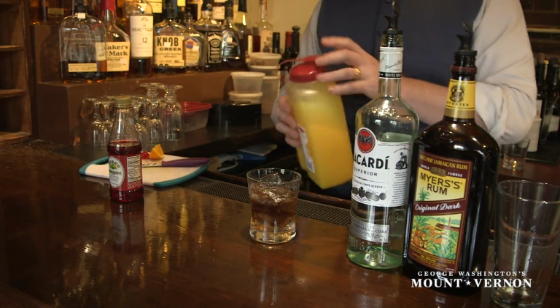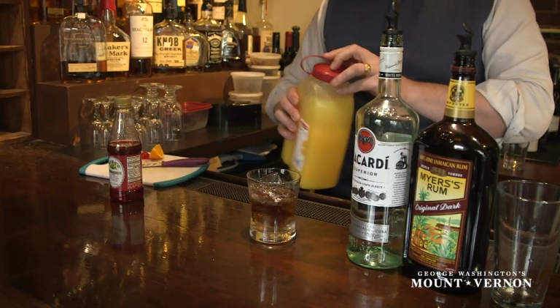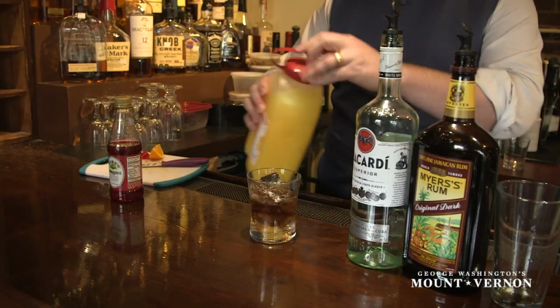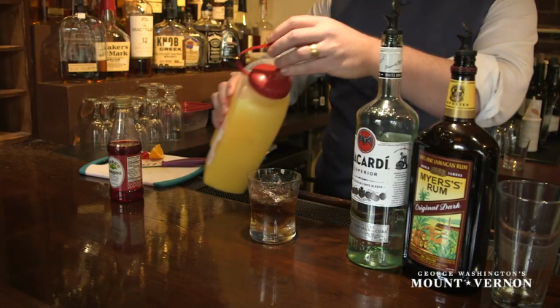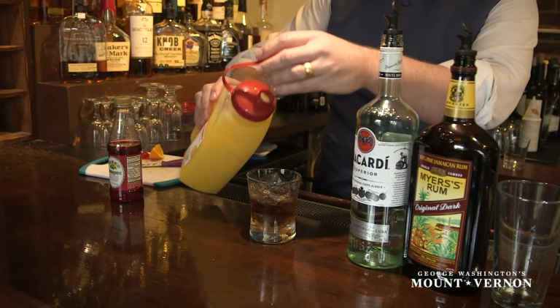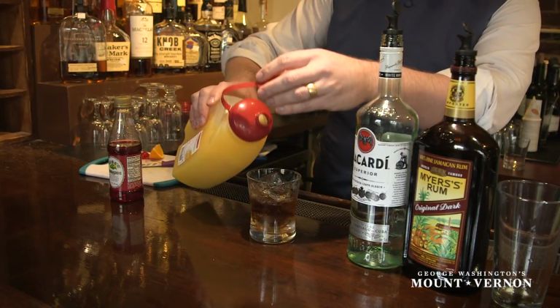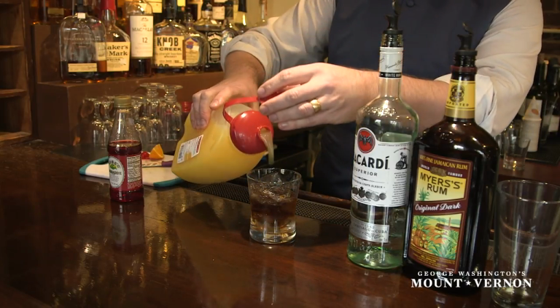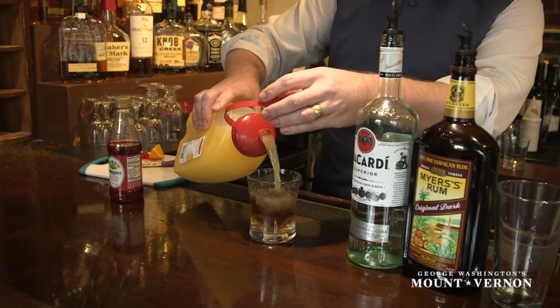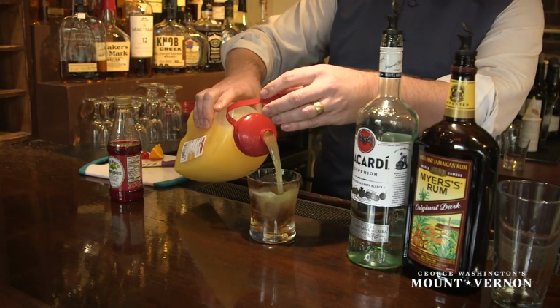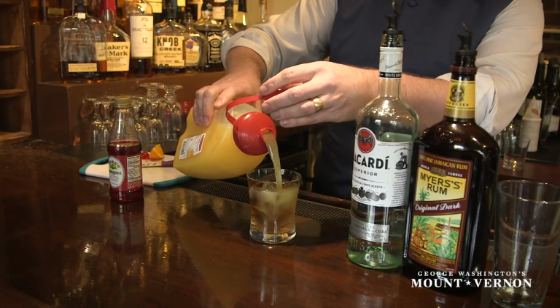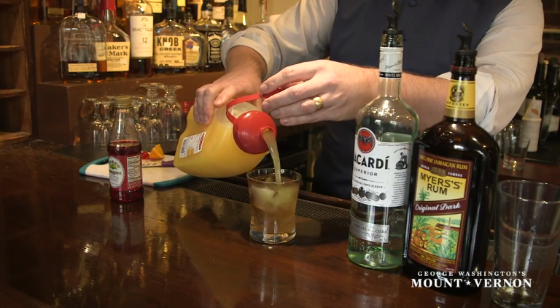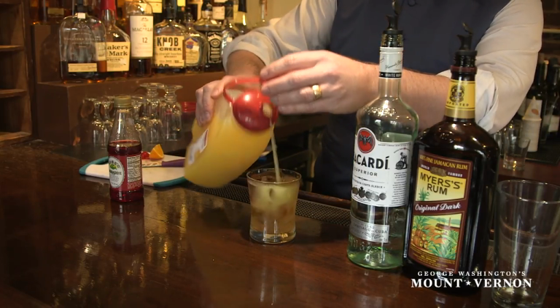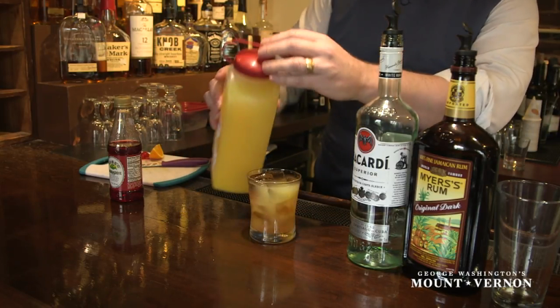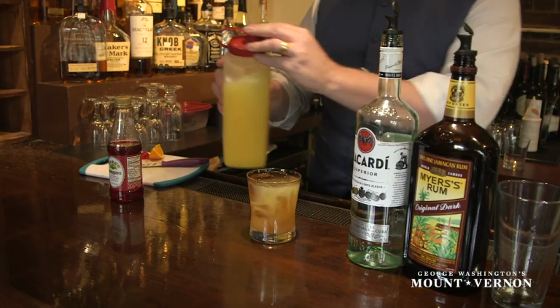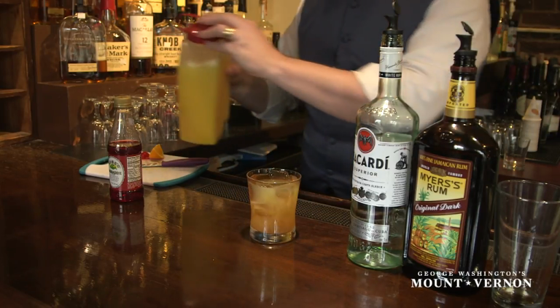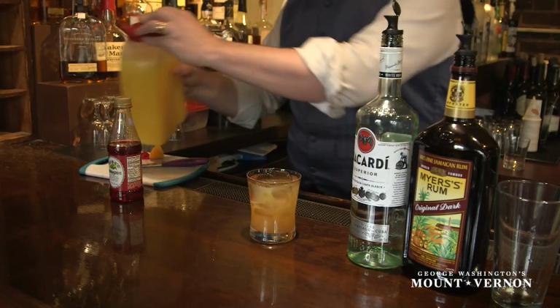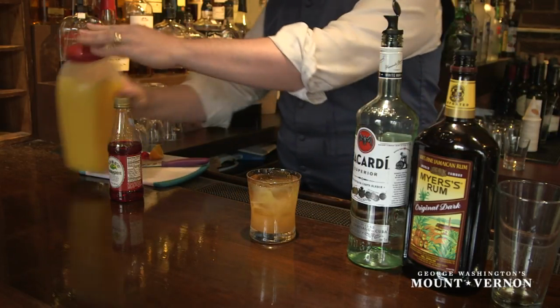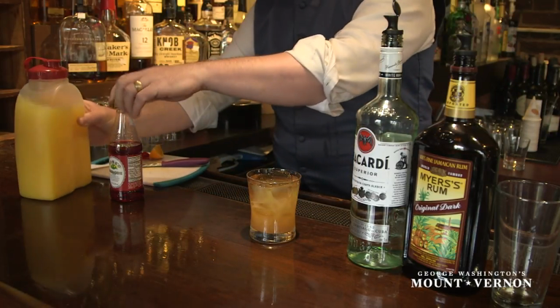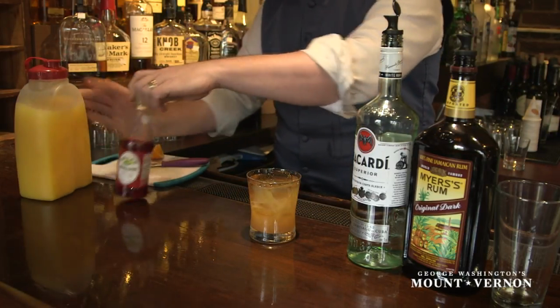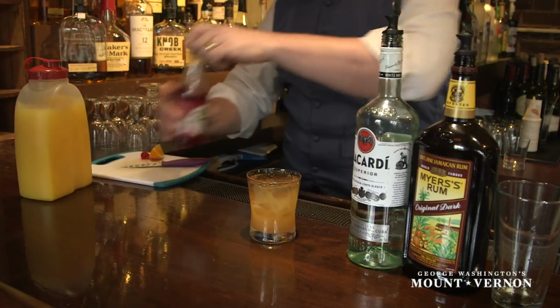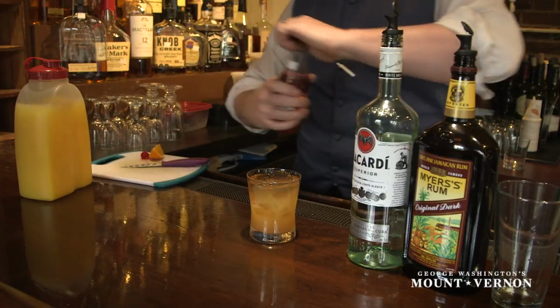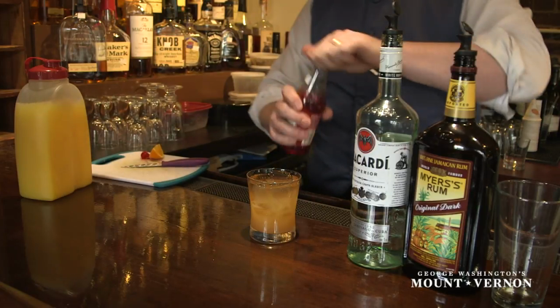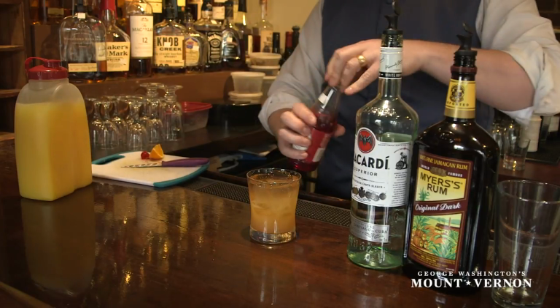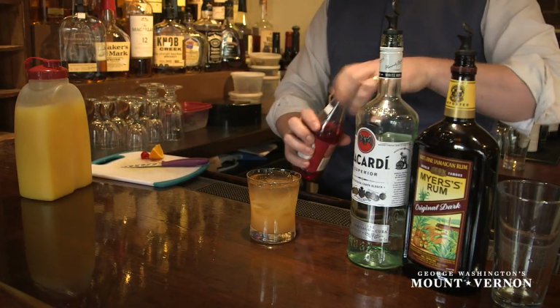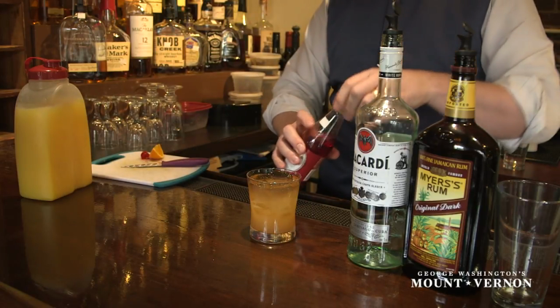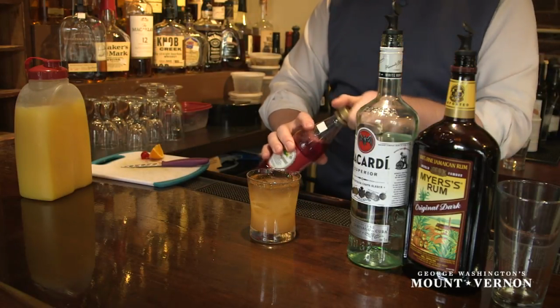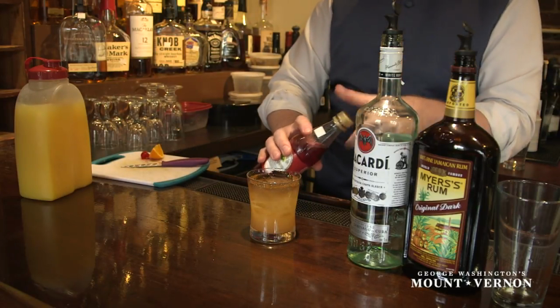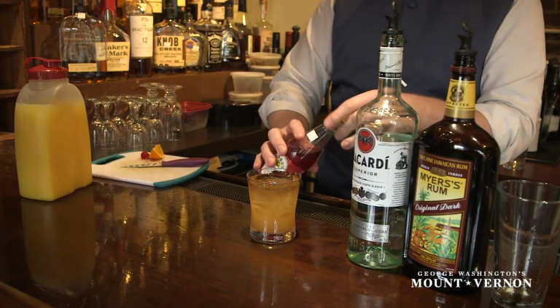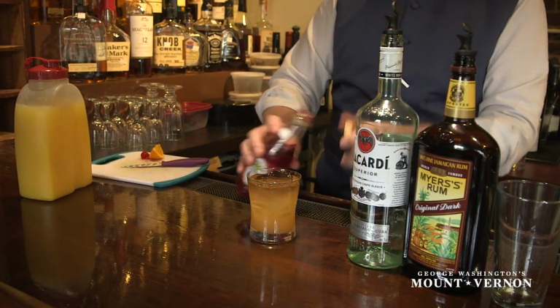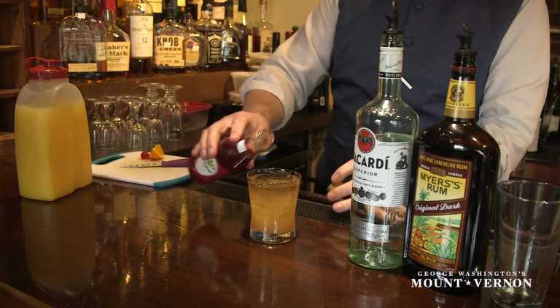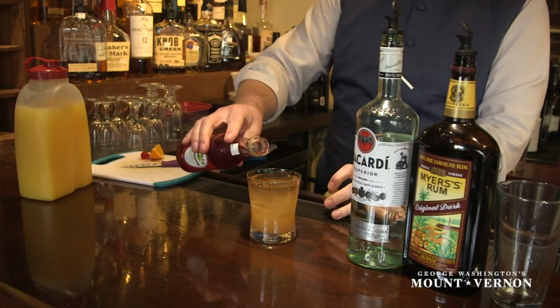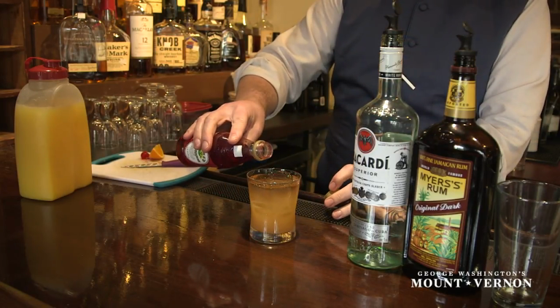Then you get some fresh squeezed orange juice. And we're going to add a little bit of grenadine for a little bit of color and a little bit of cherry flavor.